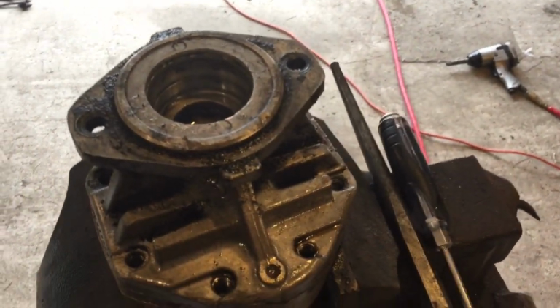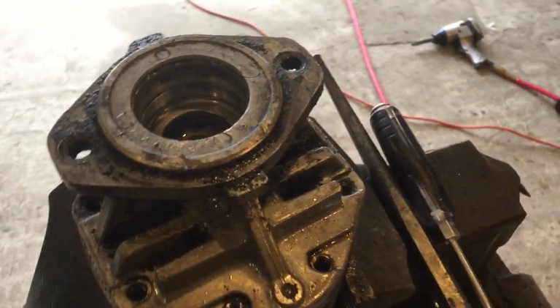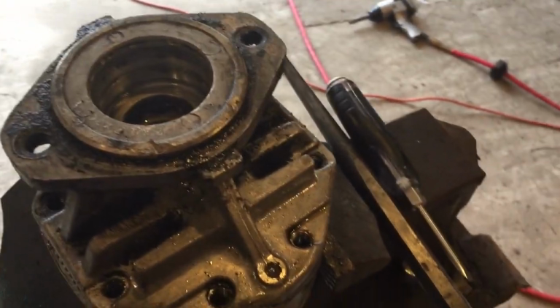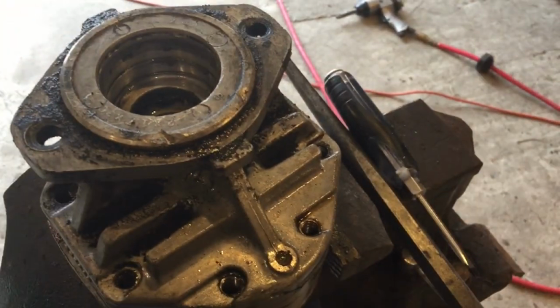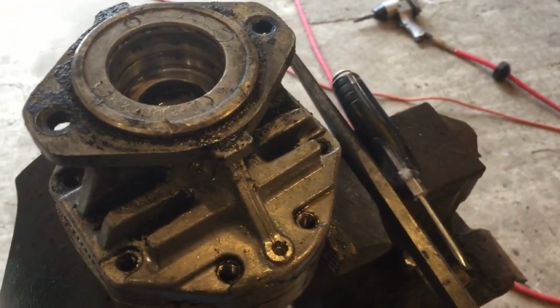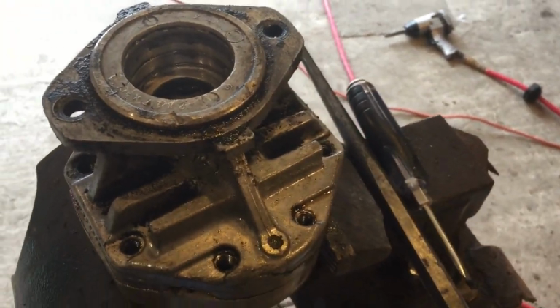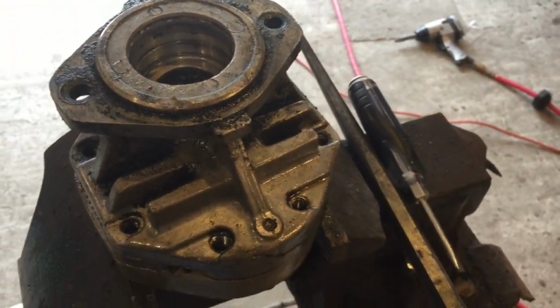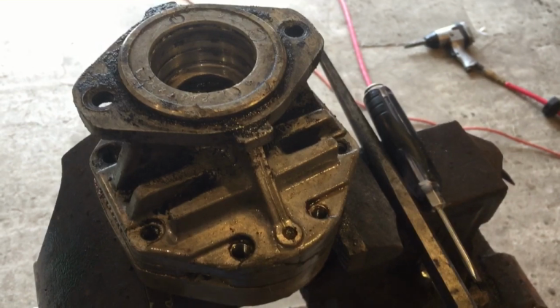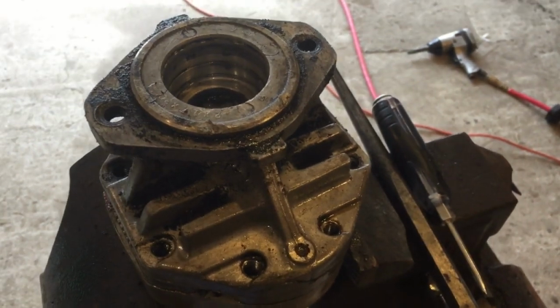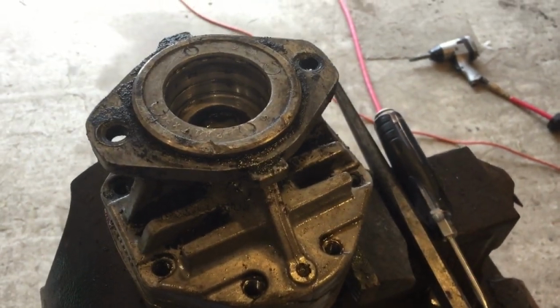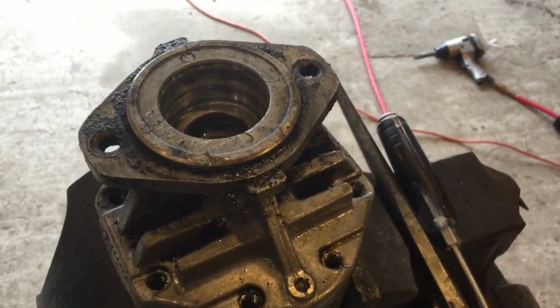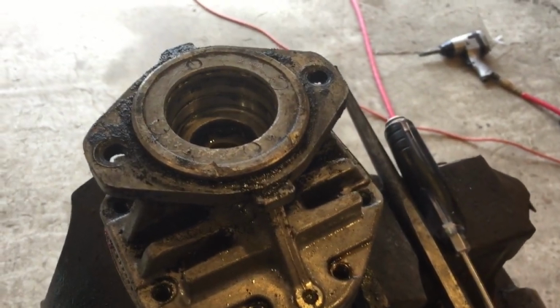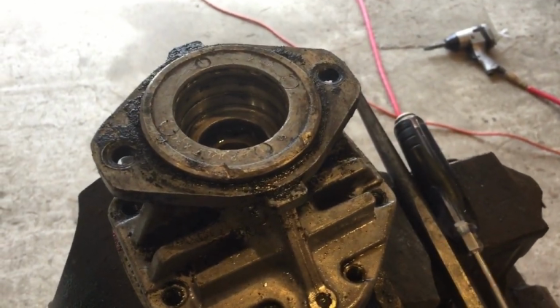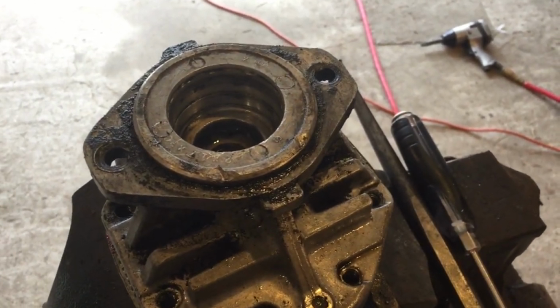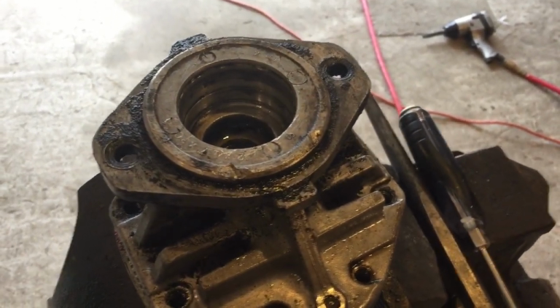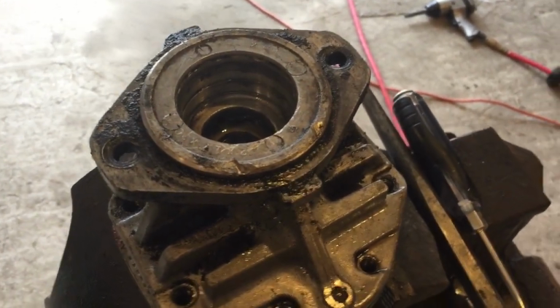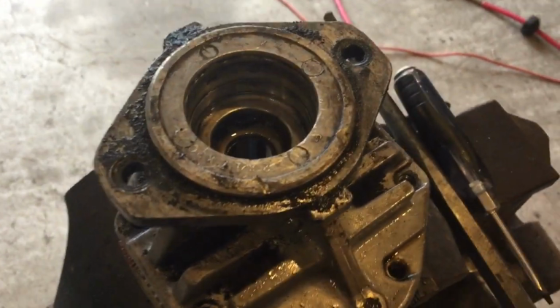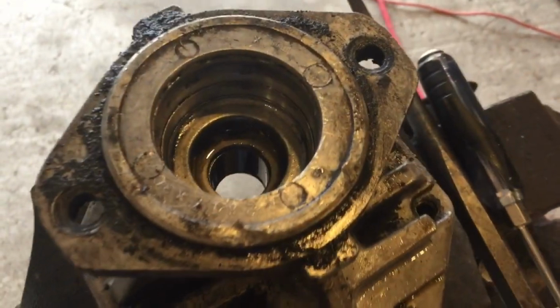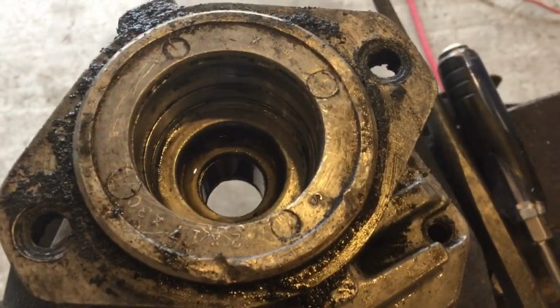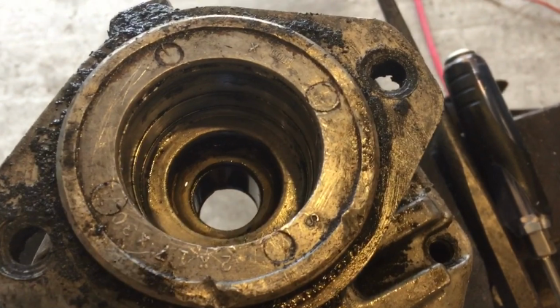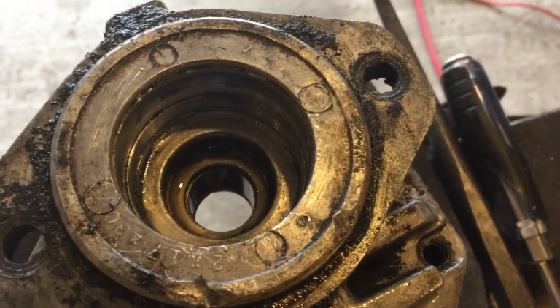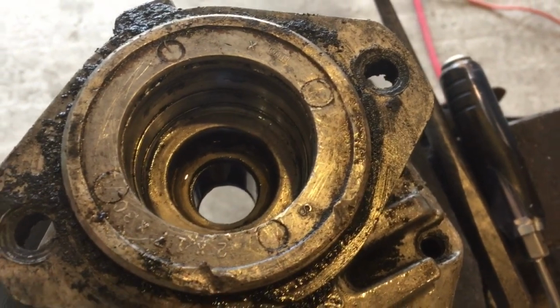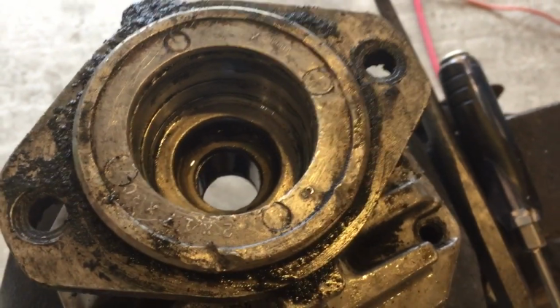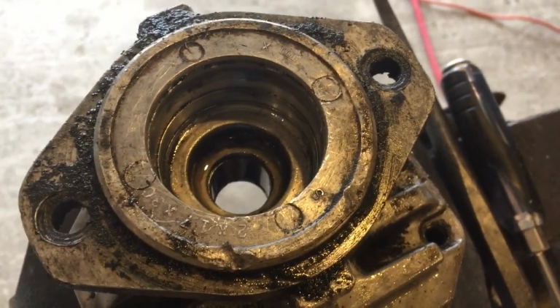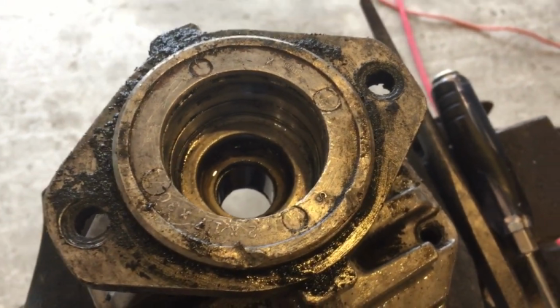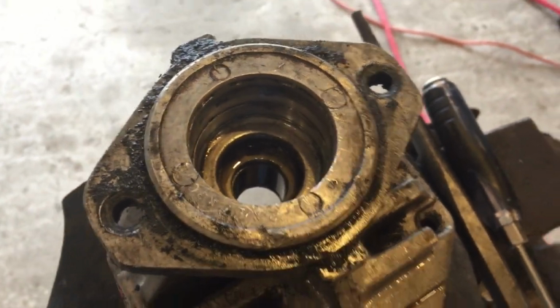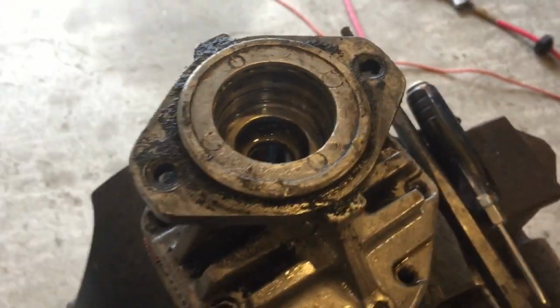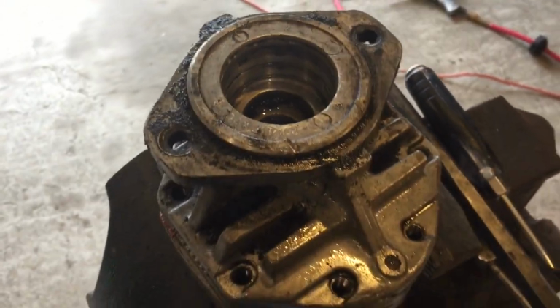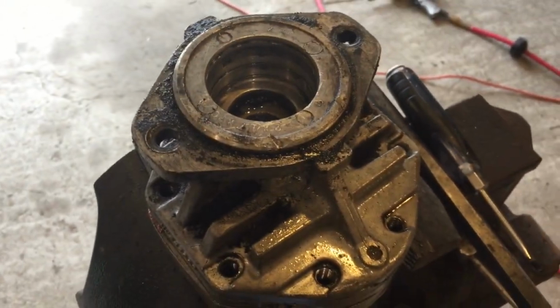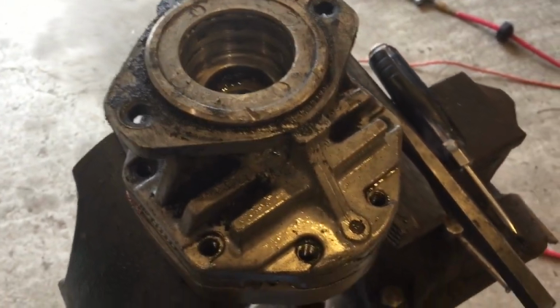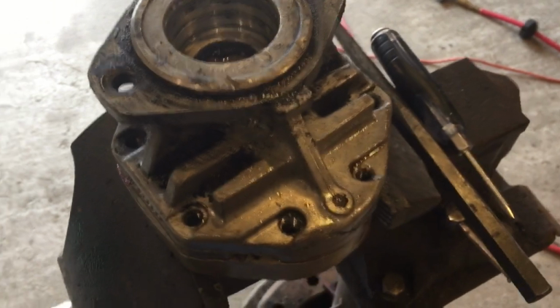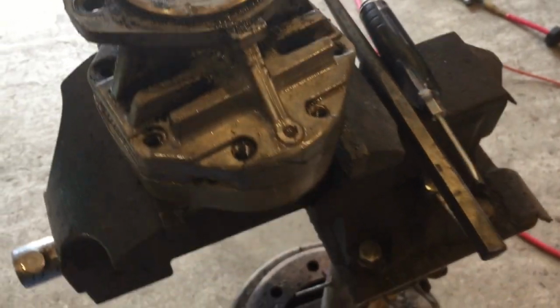Hey guys, we got the pump pulled off last night and we tore it apart on the live stream, as y'all probably seen. I went this morning and found the seal to go in it. Let's get it cleaned up in there and get the new seal put in and put it back together.